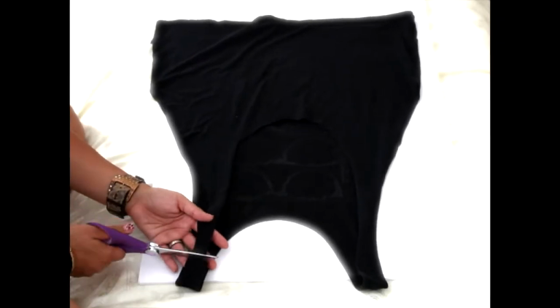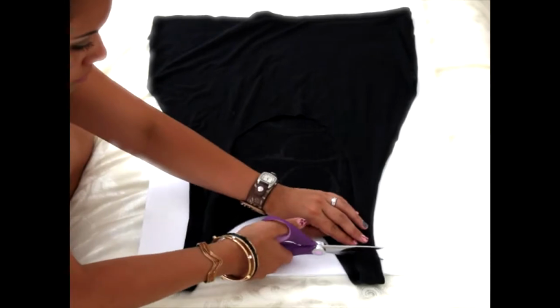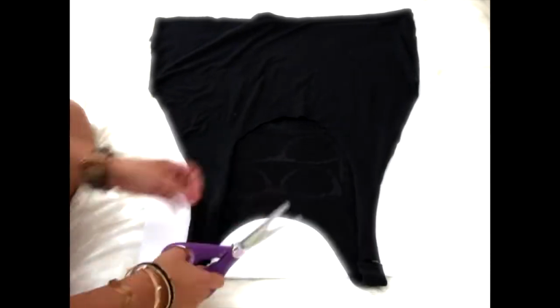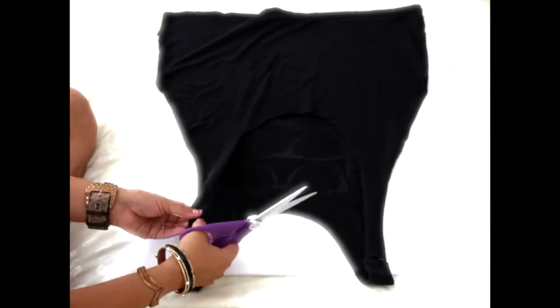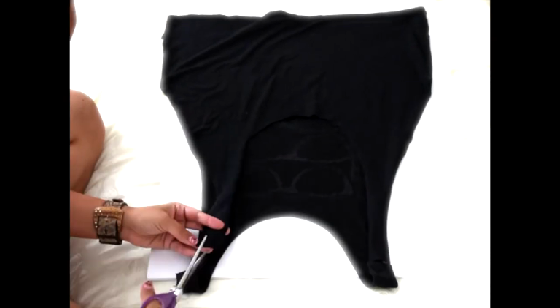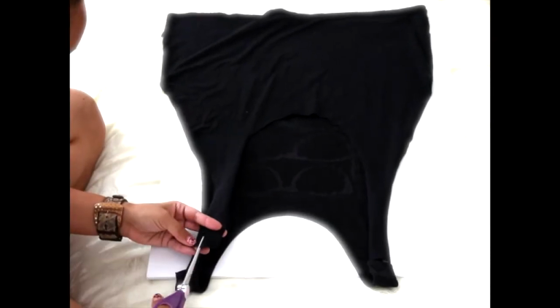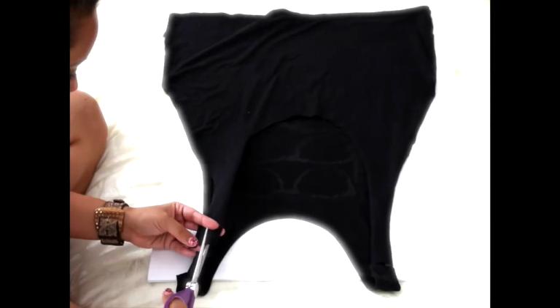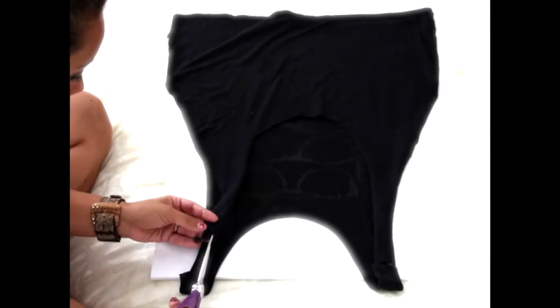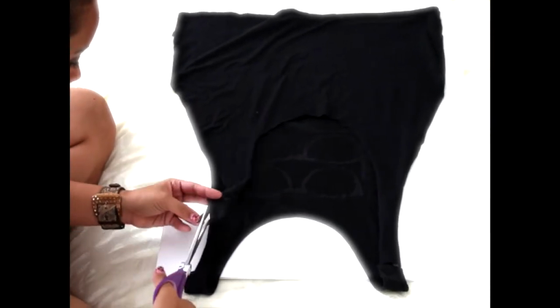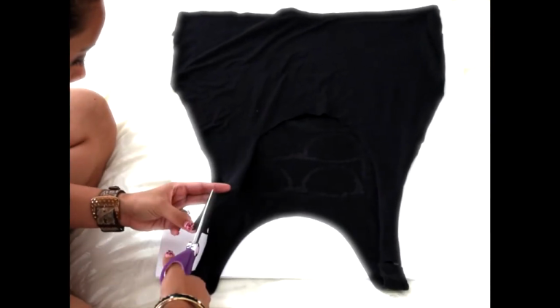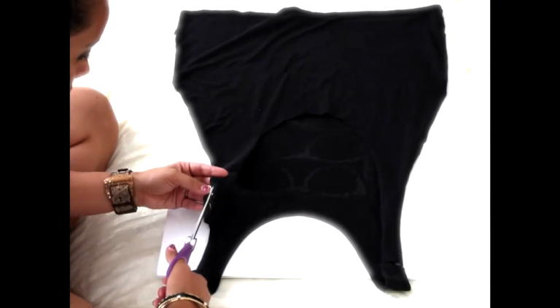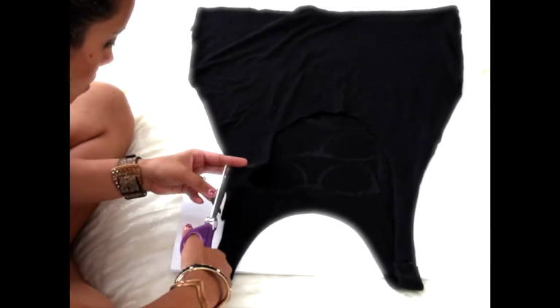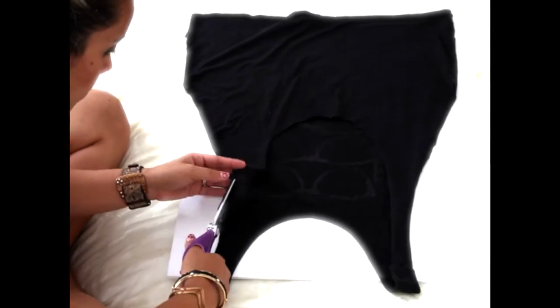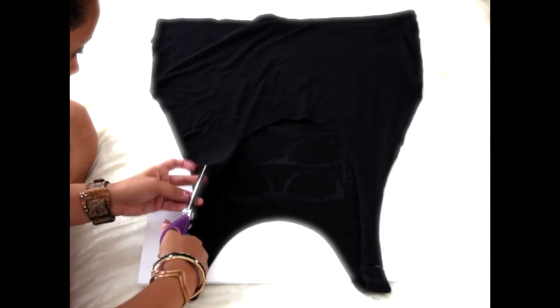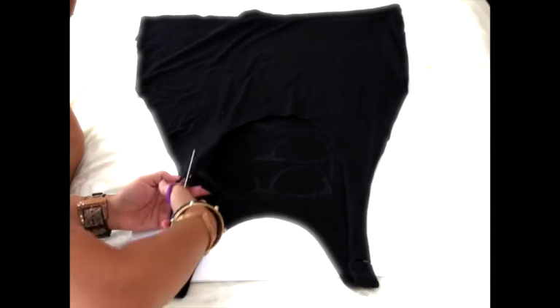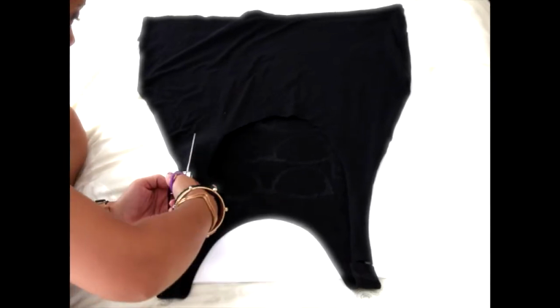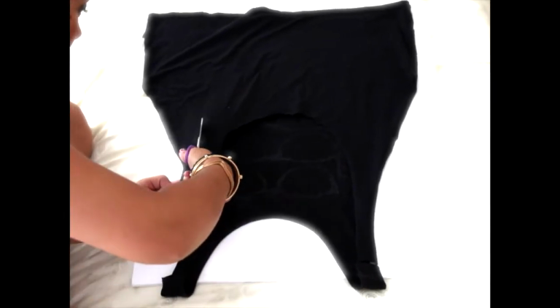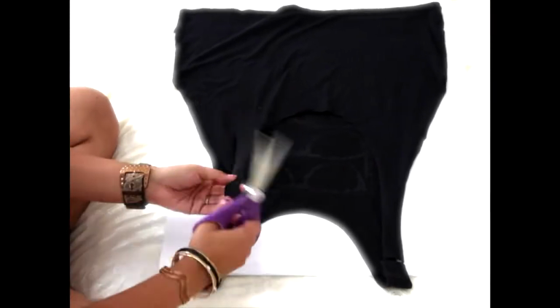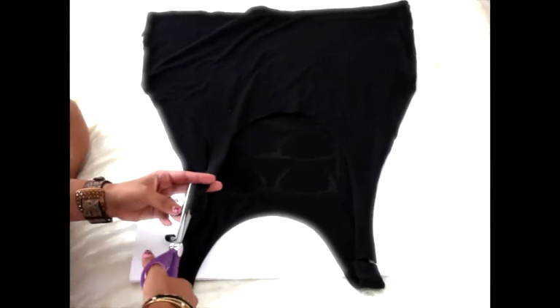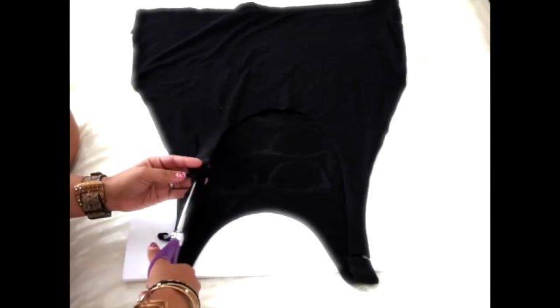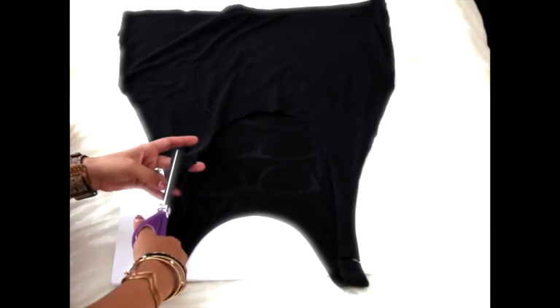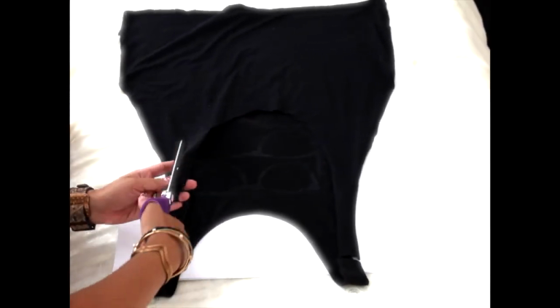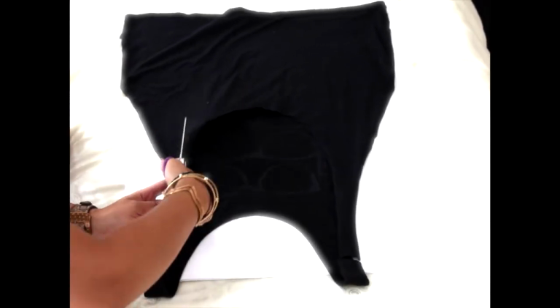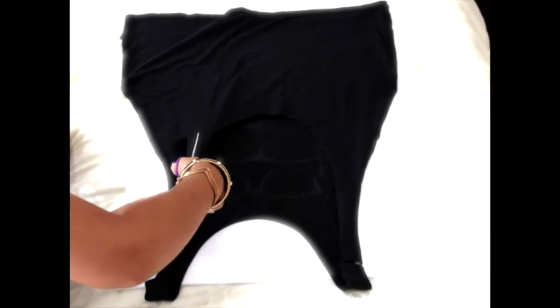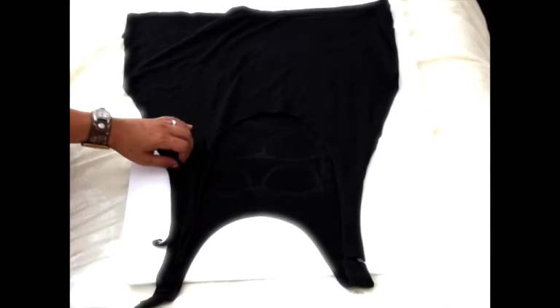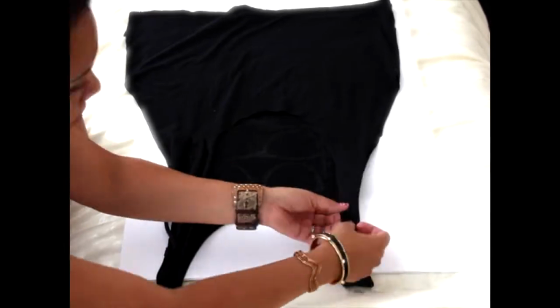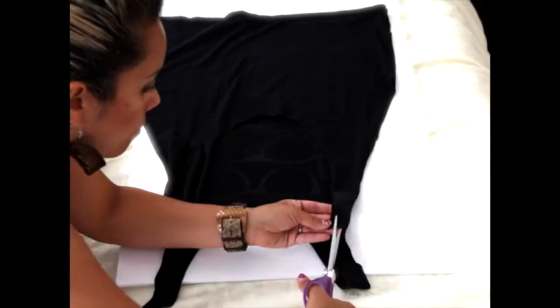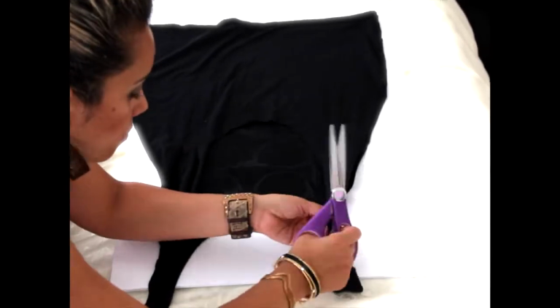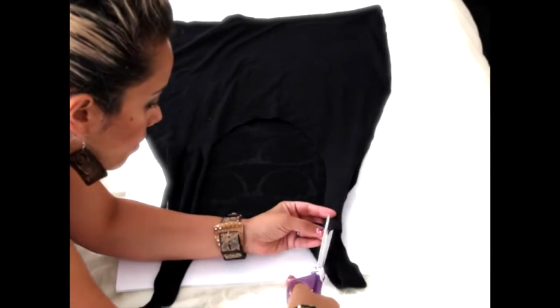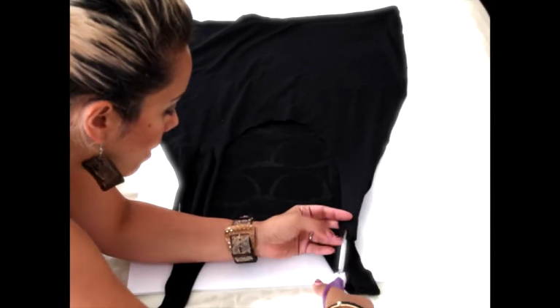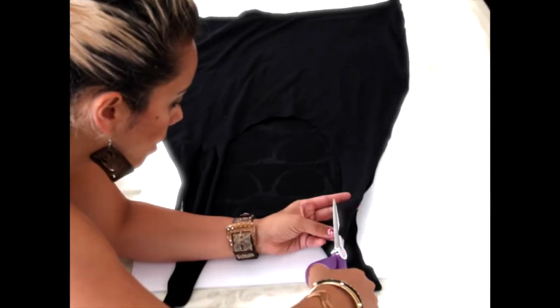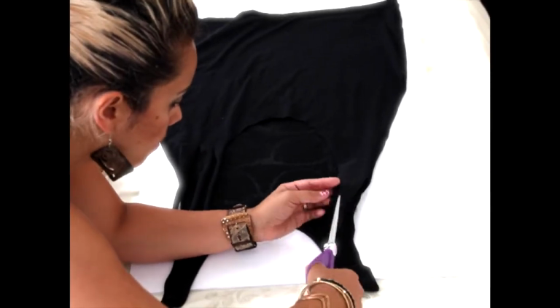Then I'm going to go ahead and cut the very back of the tank top — see how I cut the strap off? And now with those straps, I'm cutting three strands almost all the way down to the curve of the U. Make sure you give those strands a pull when you're done.